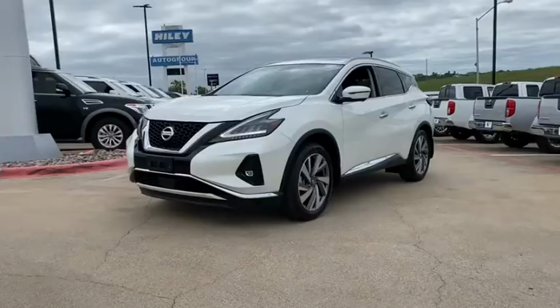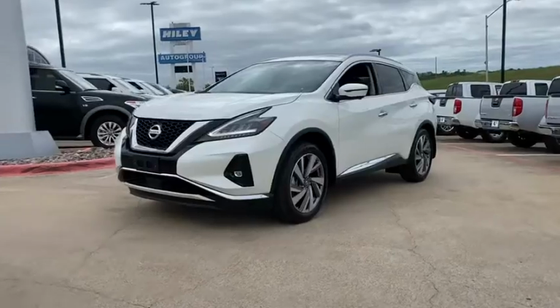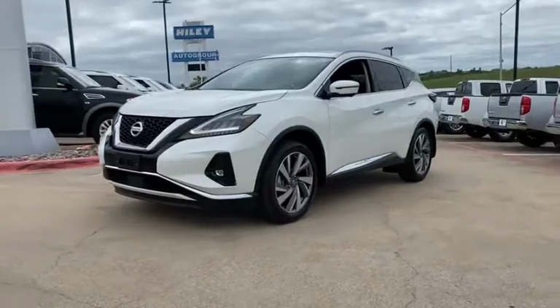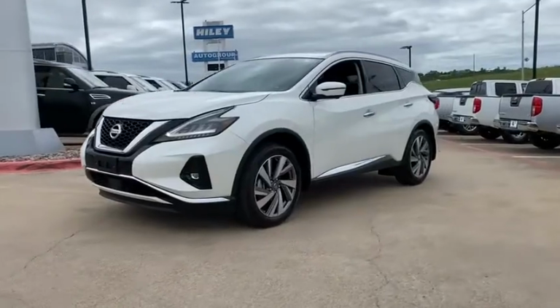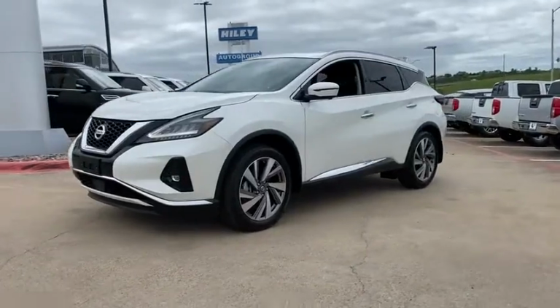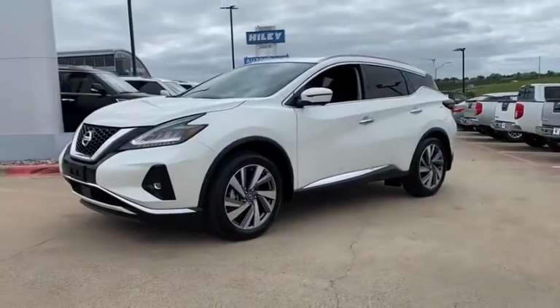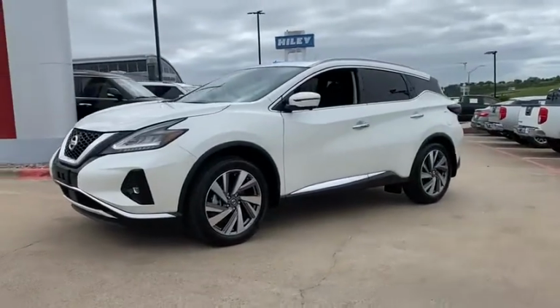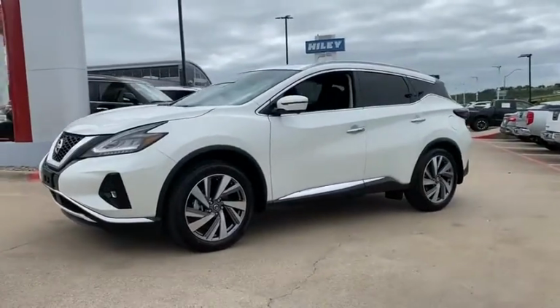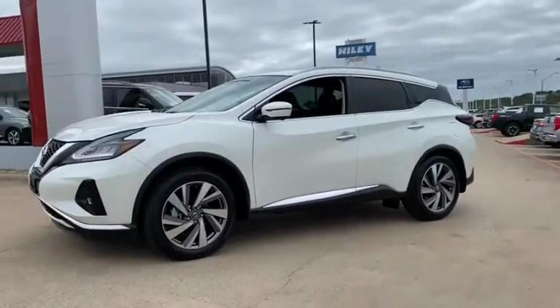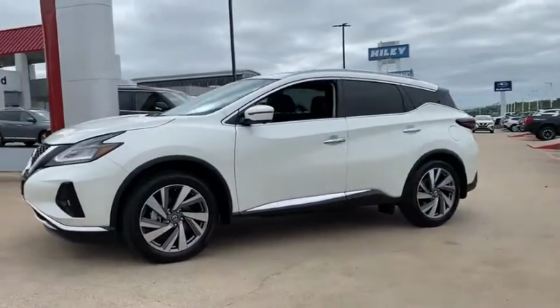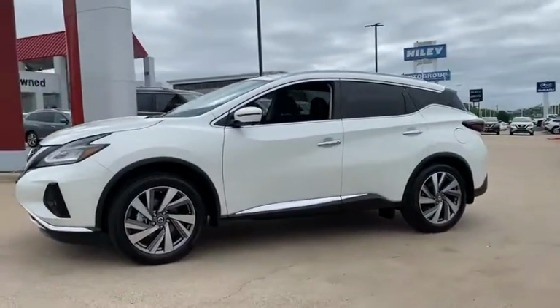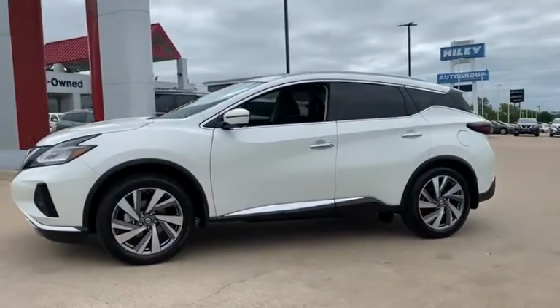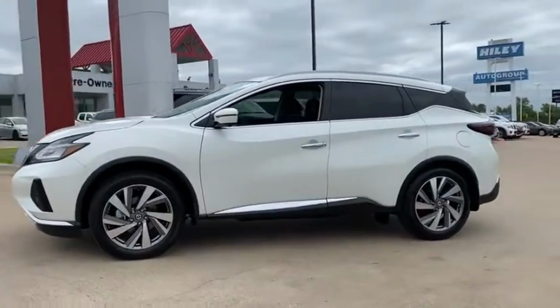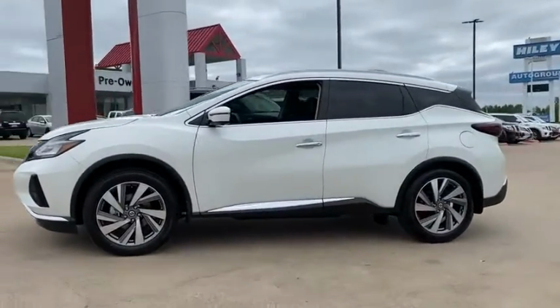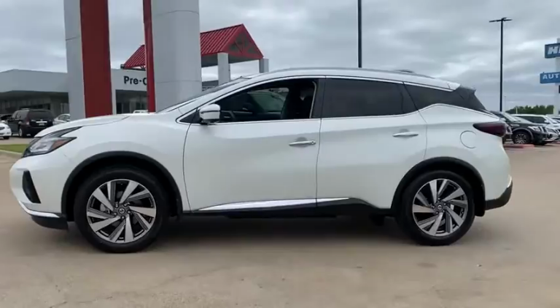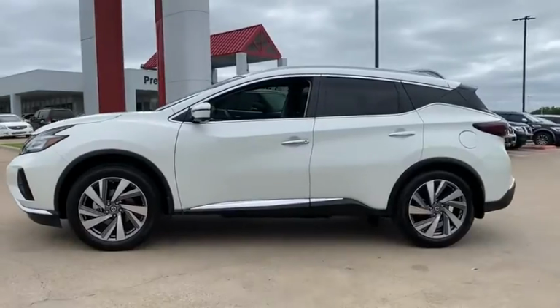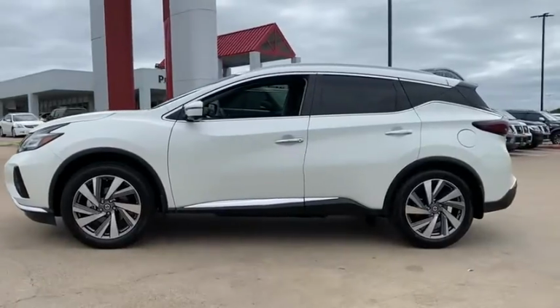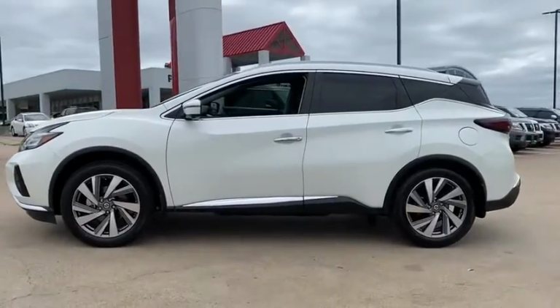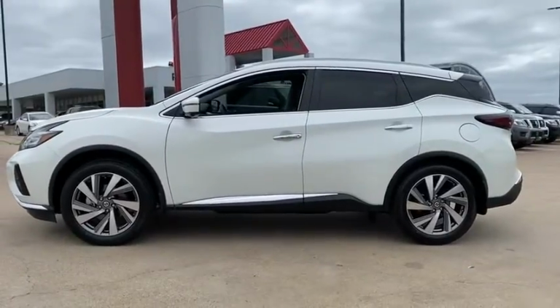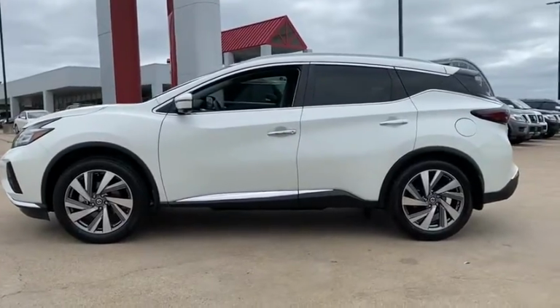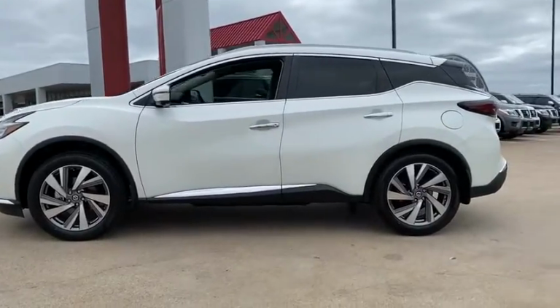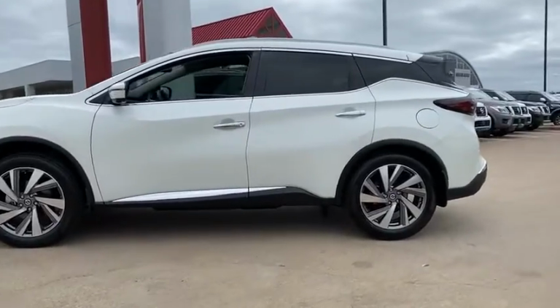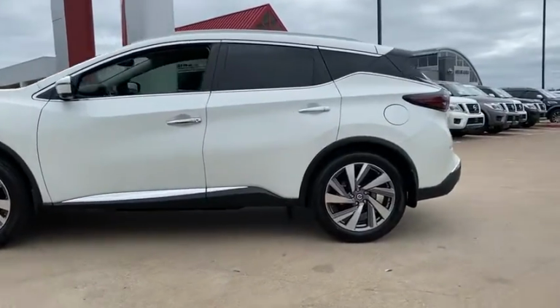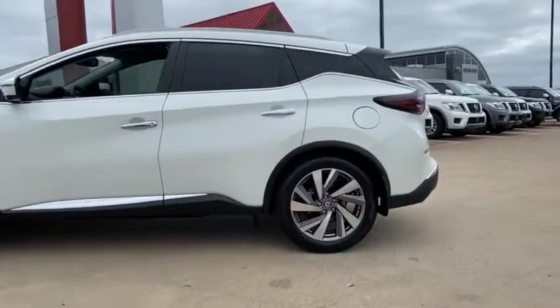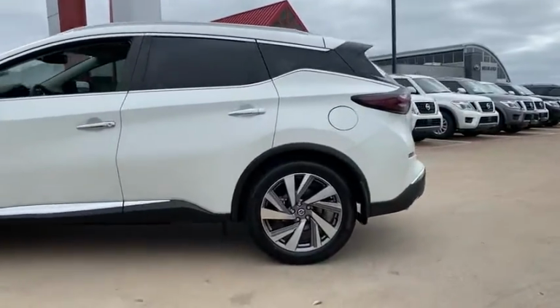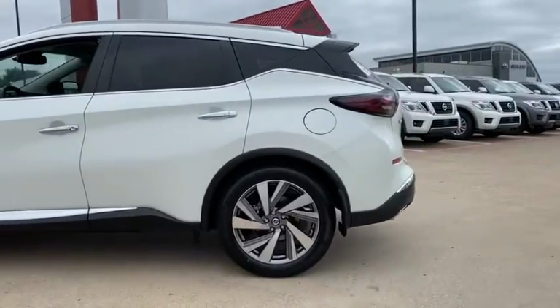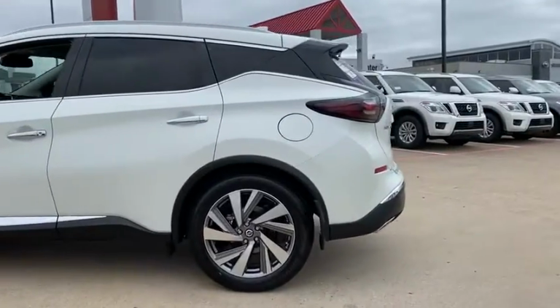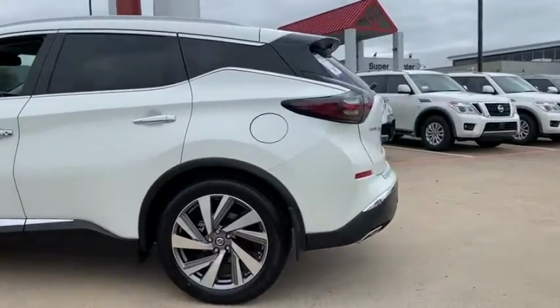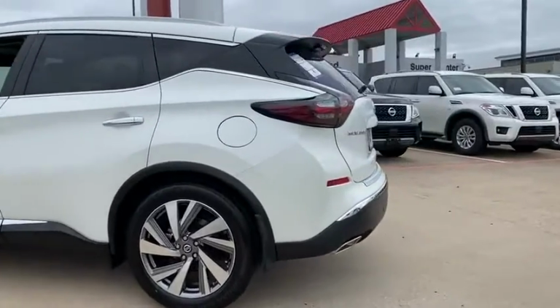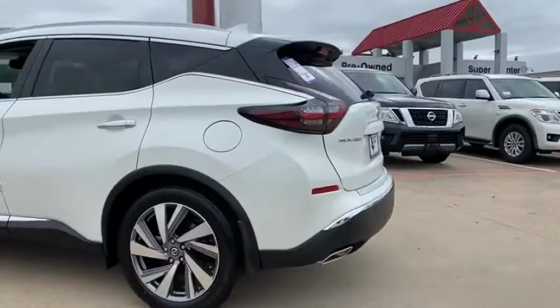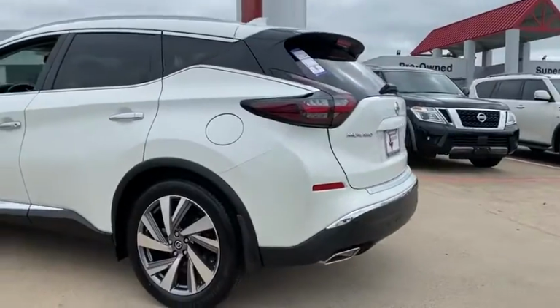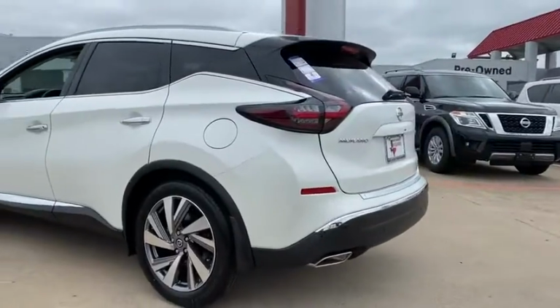Take a ride in the 2020 Nissan Murano. The peace of mind of award-winning safety, including a five-star rating for side impact crash safety, comes standard with the Nissan Murano.